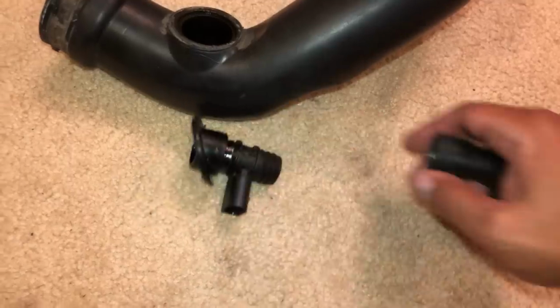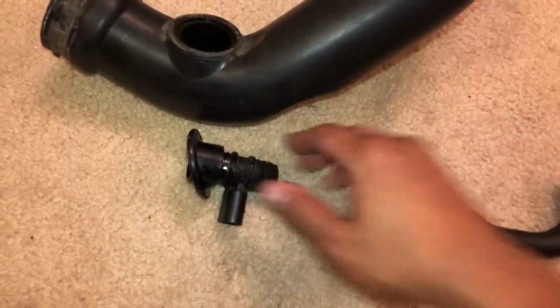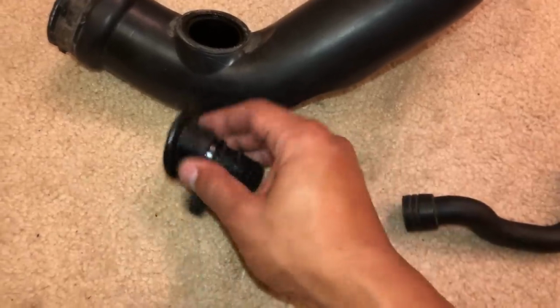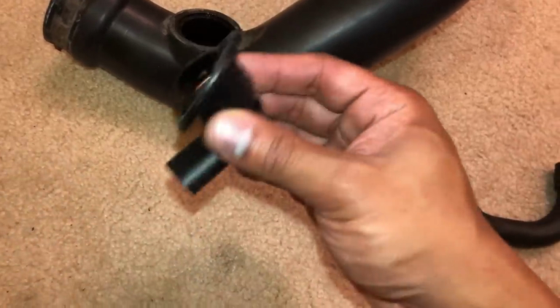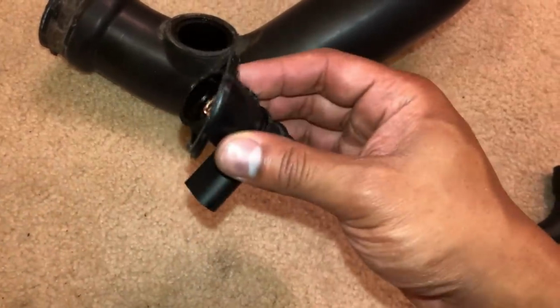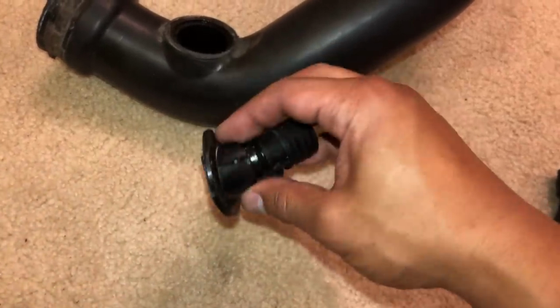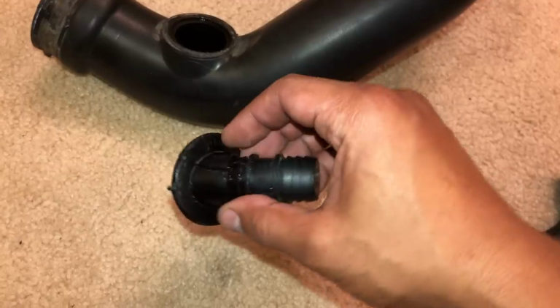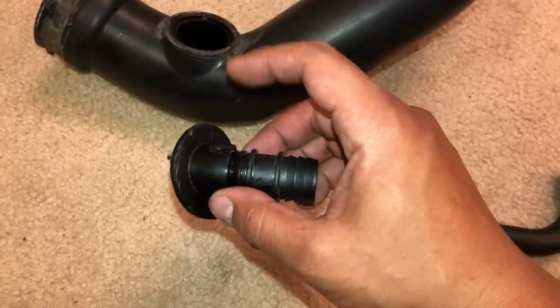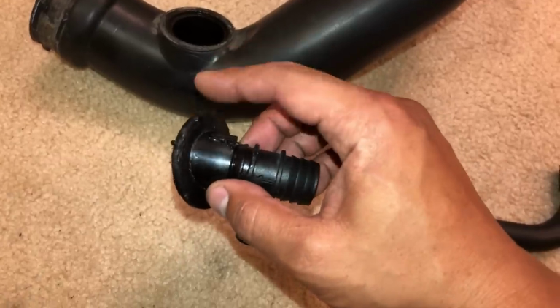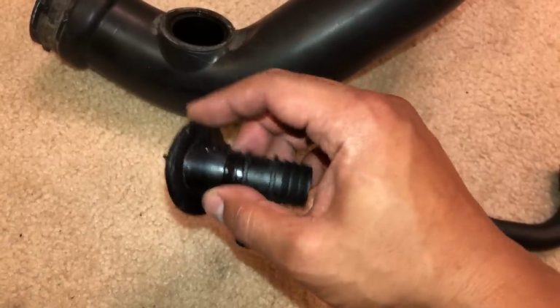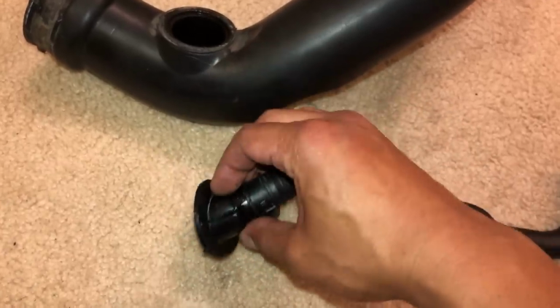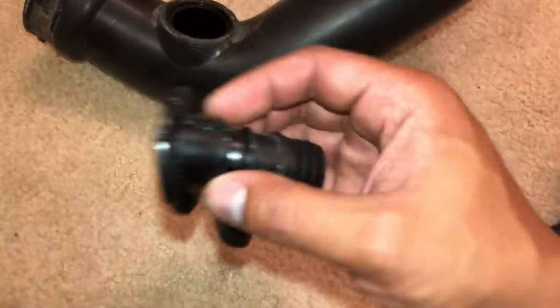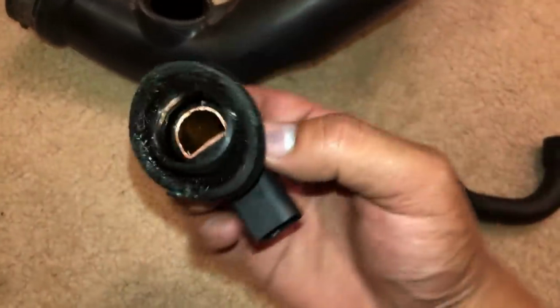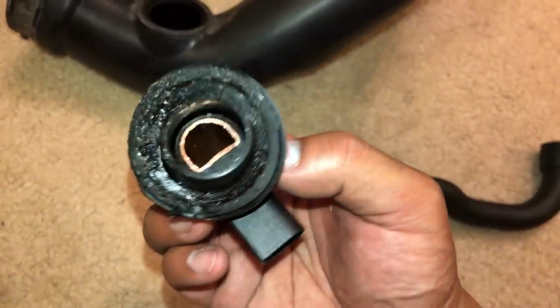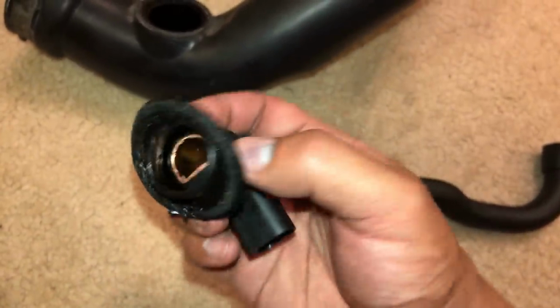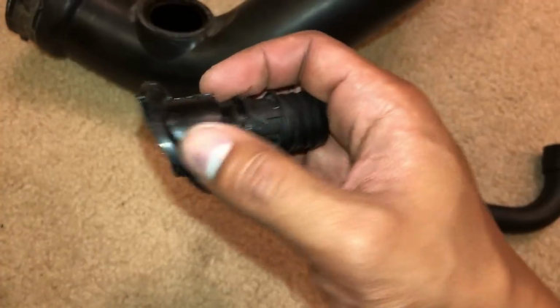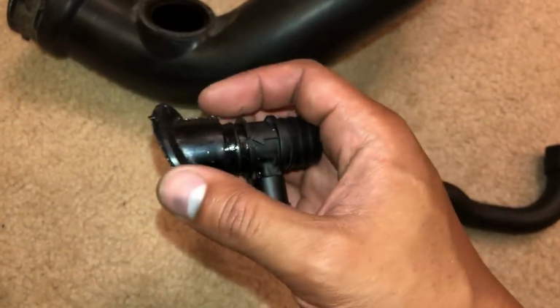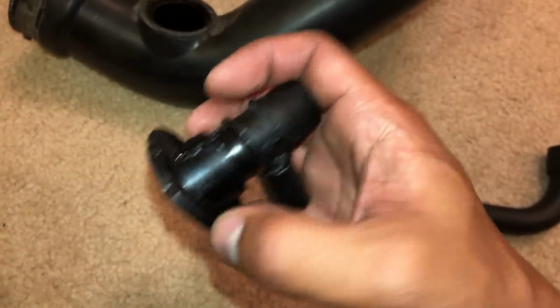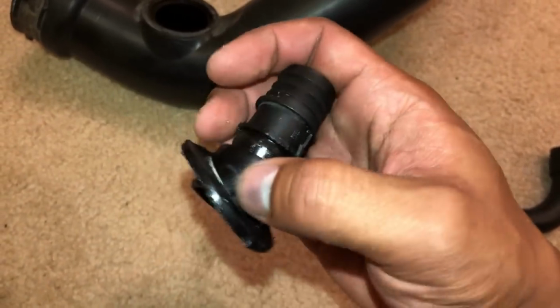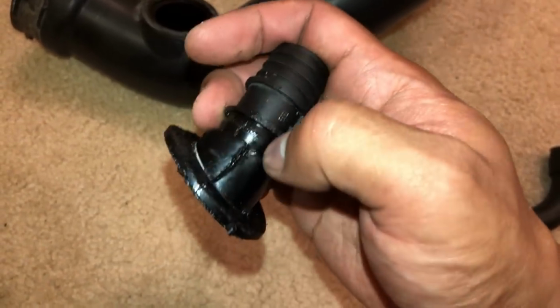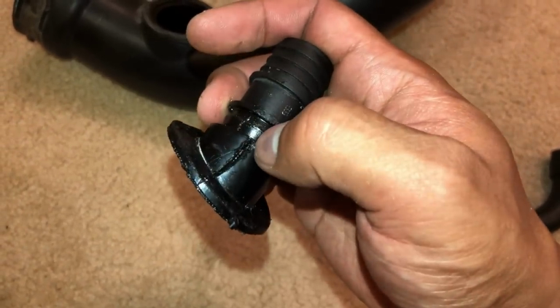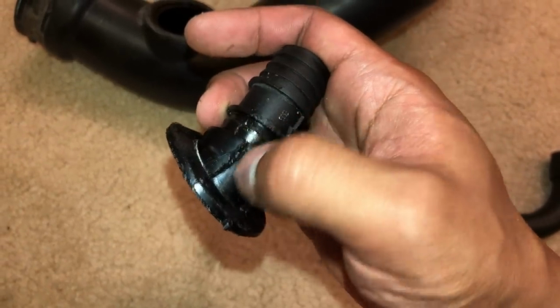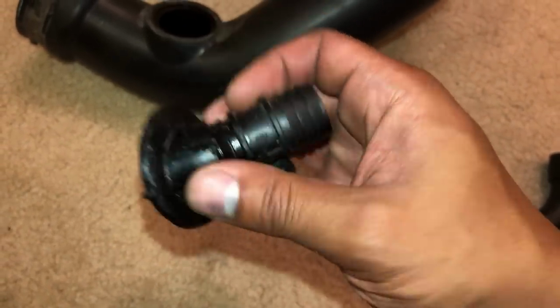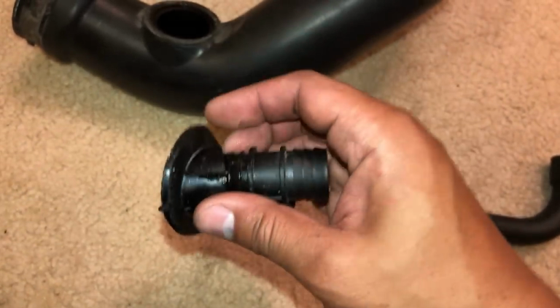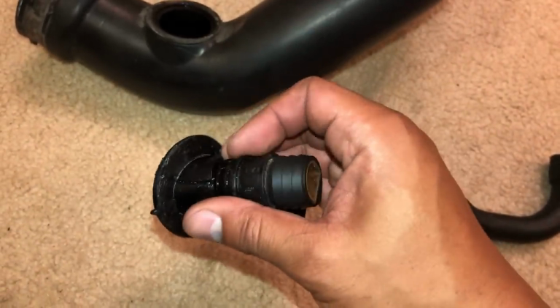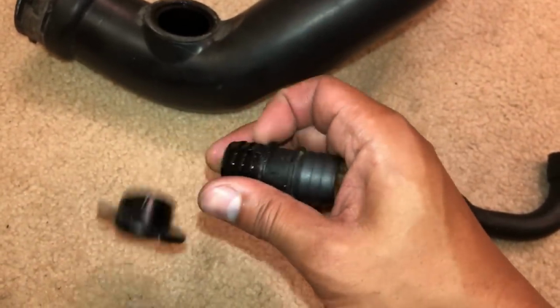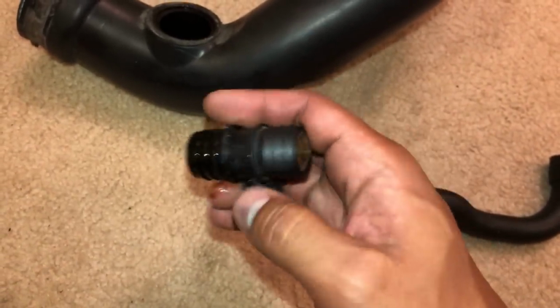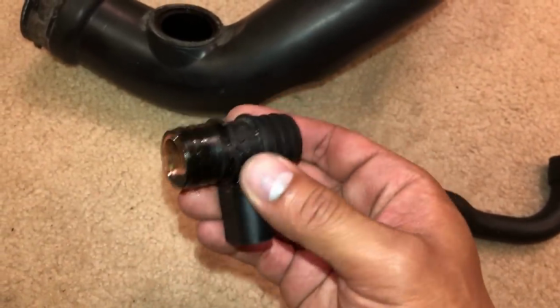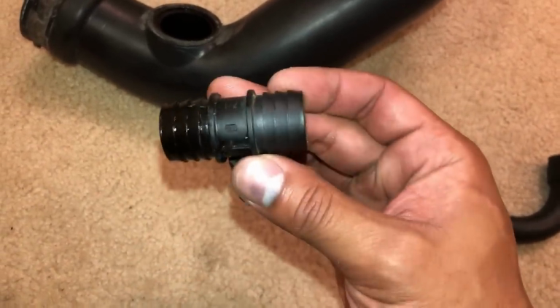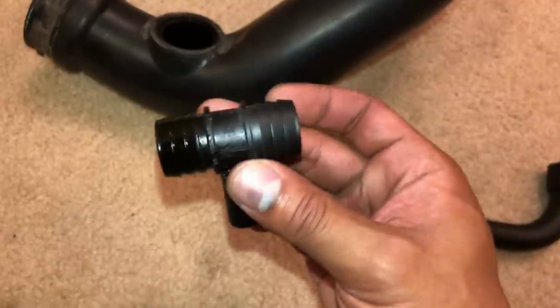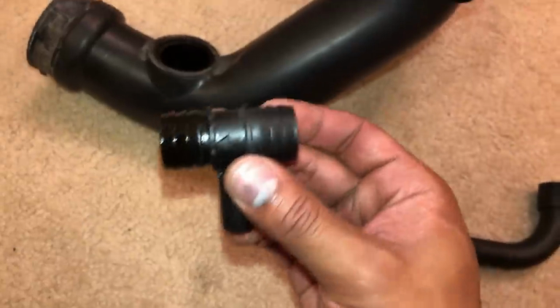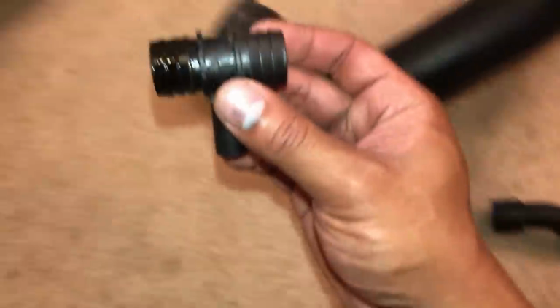If you accidentally pull off this black angled plastic piece, it's a pain to pull off the actual connection. So I actually used a knife and cut the side so it can pop right off. Now I can transfer this to the brand new pipe.